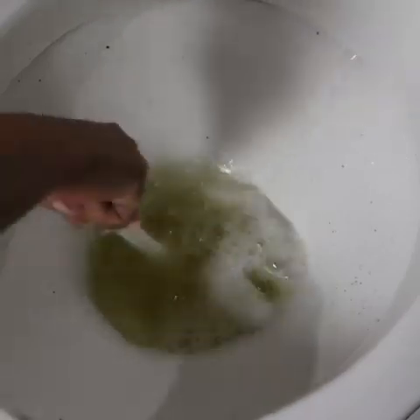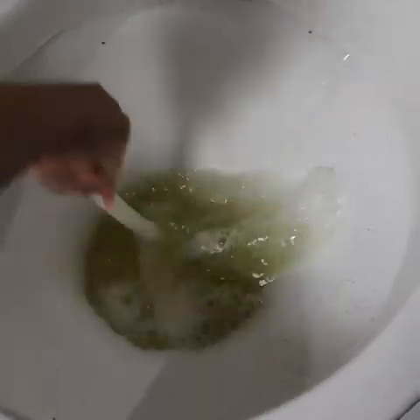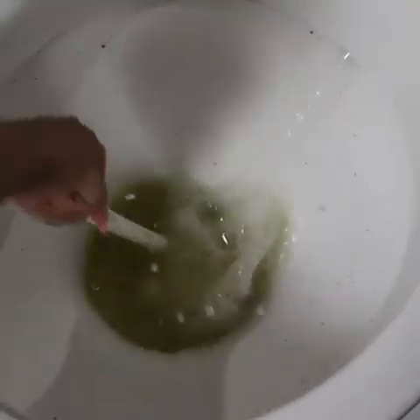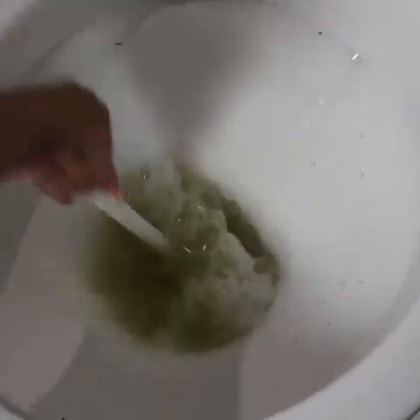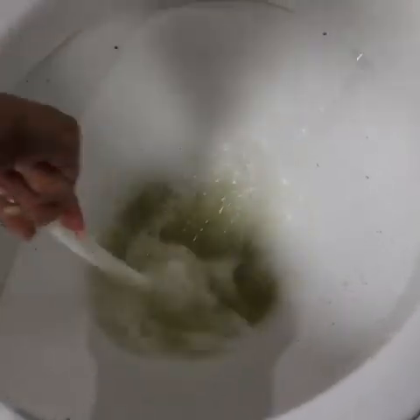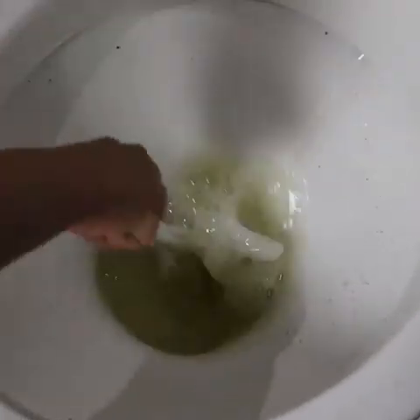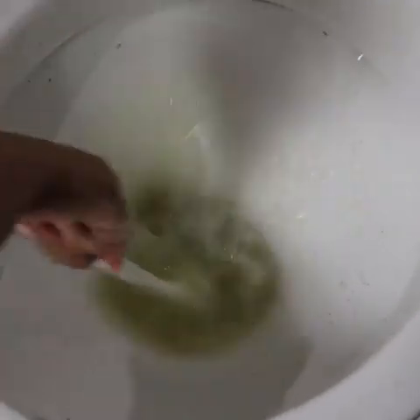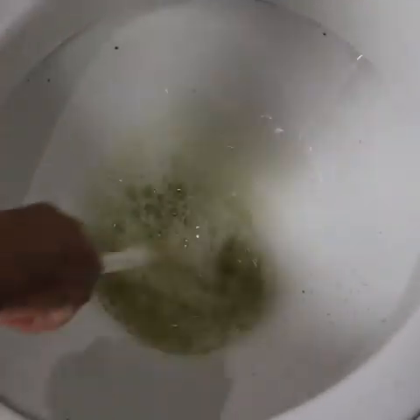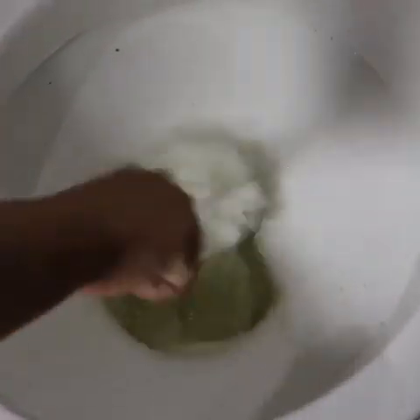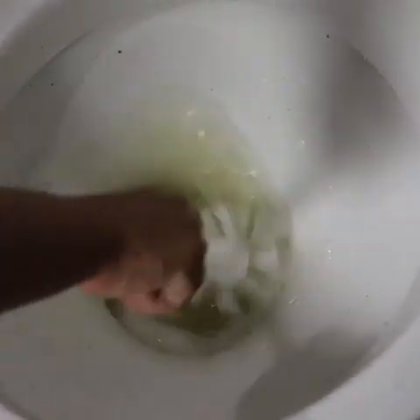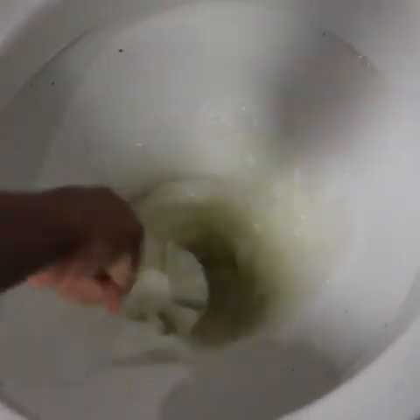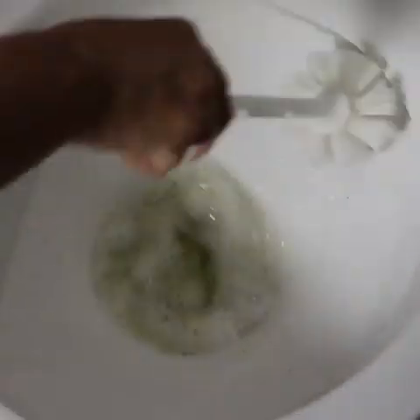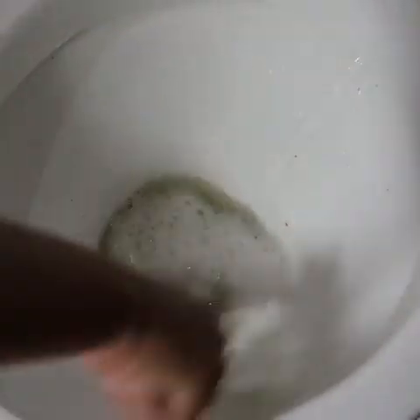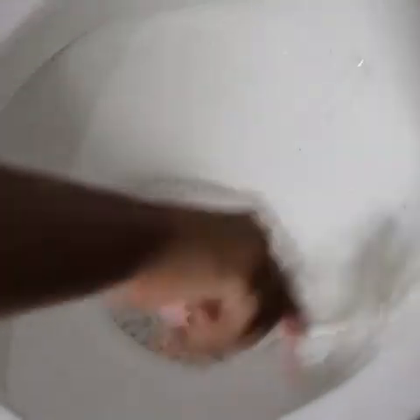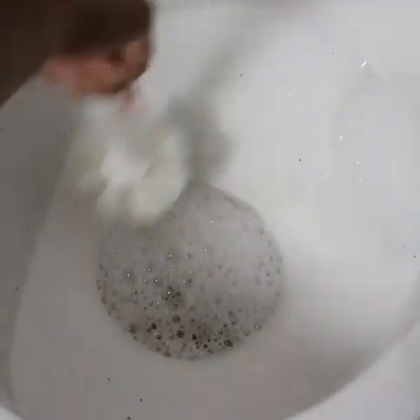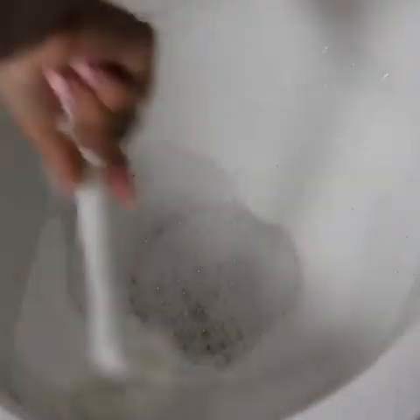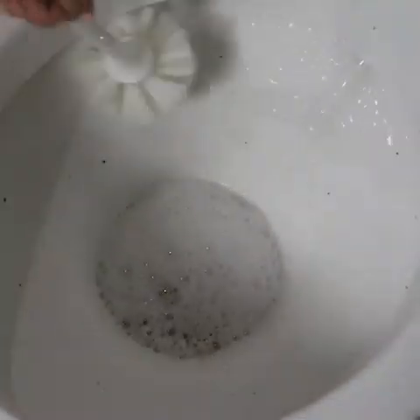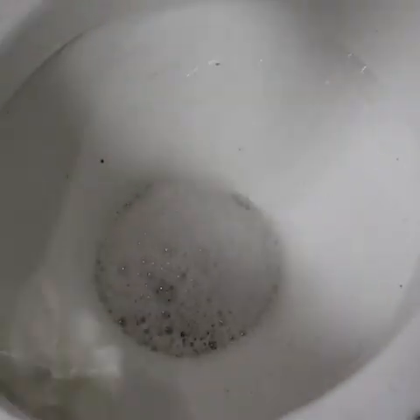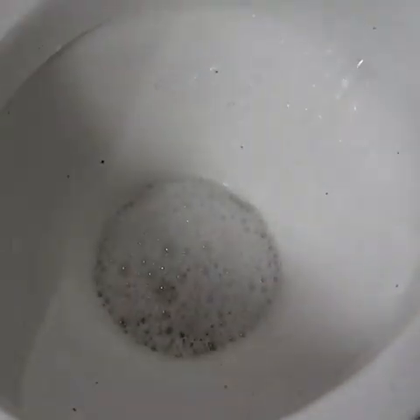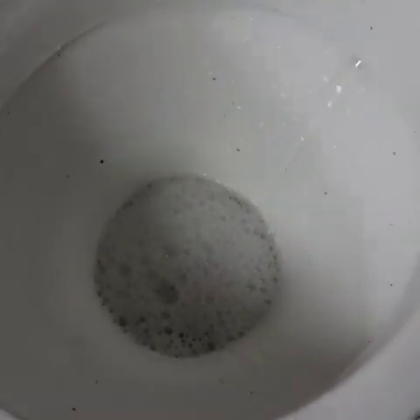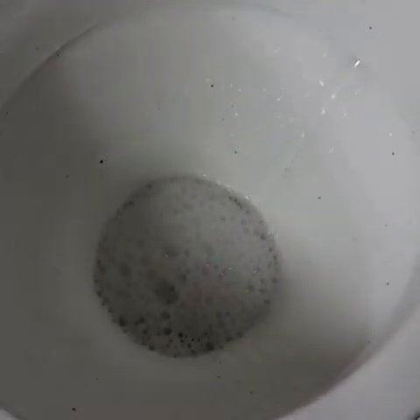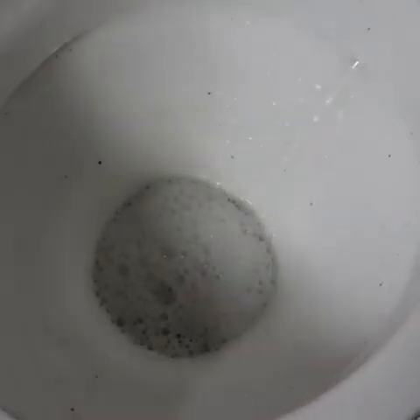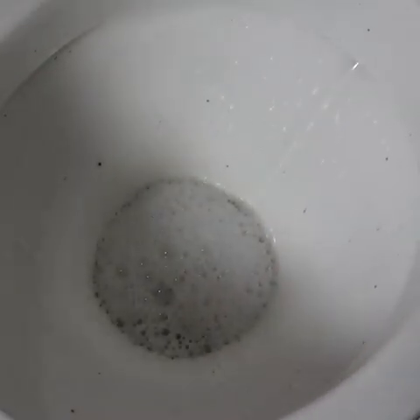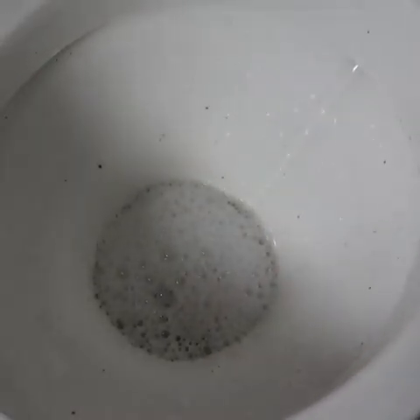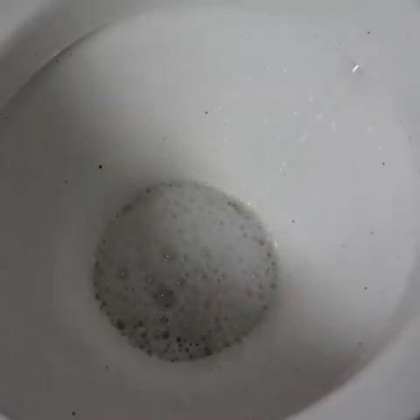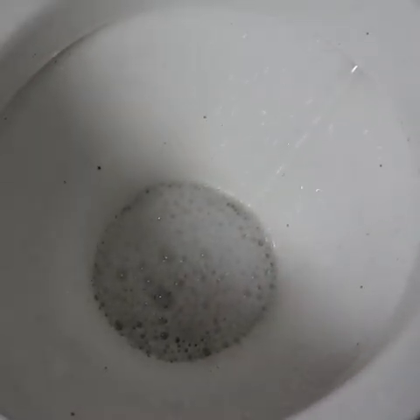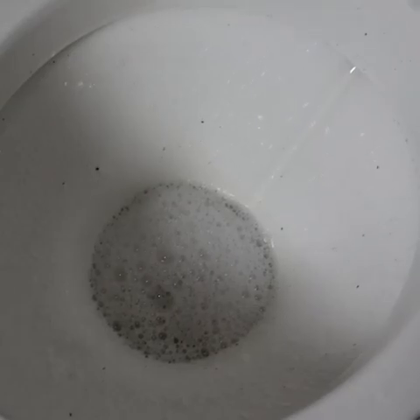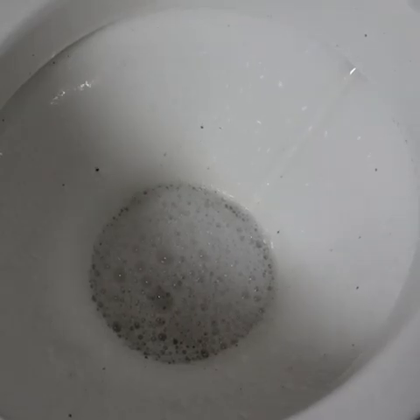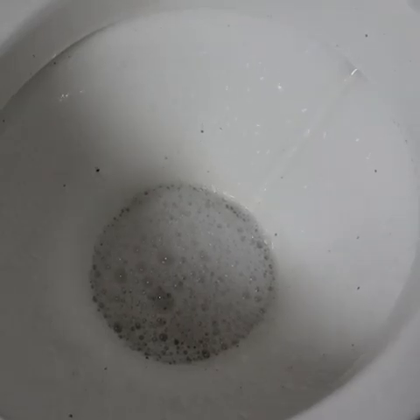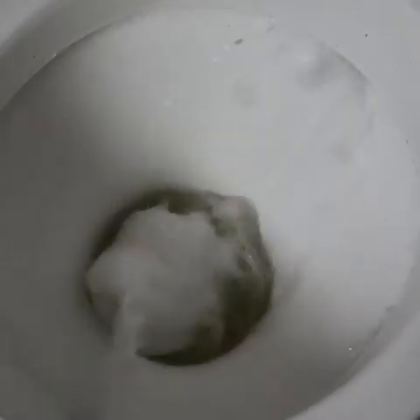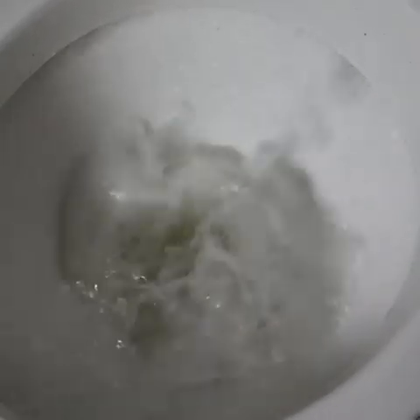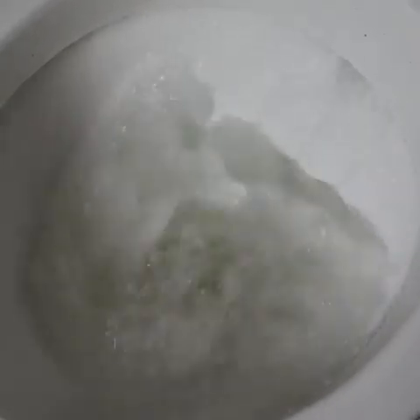It can also be used to wash the floor — that grout that won't come off for anything. This mixture will make all the difference in your cleaning. You can use it on the floors in the other rooms as well.